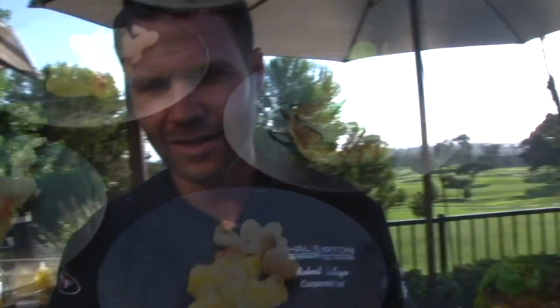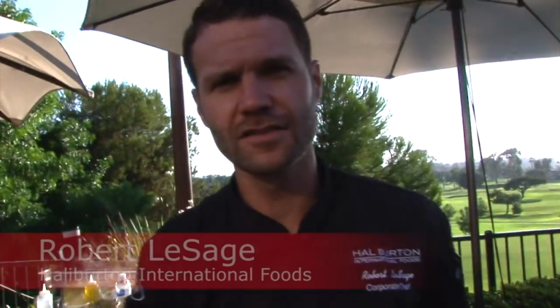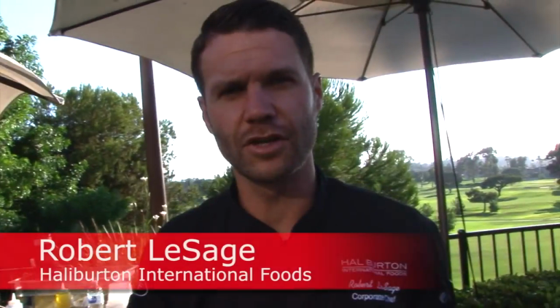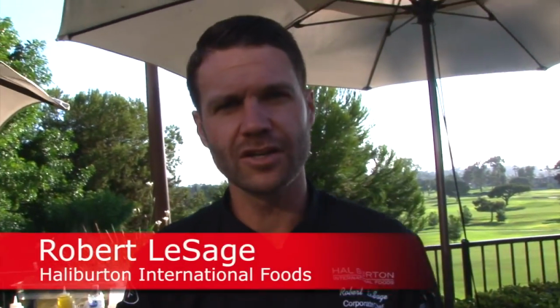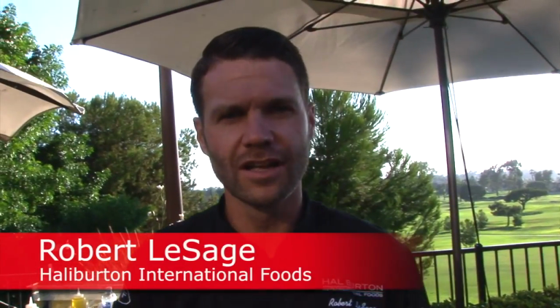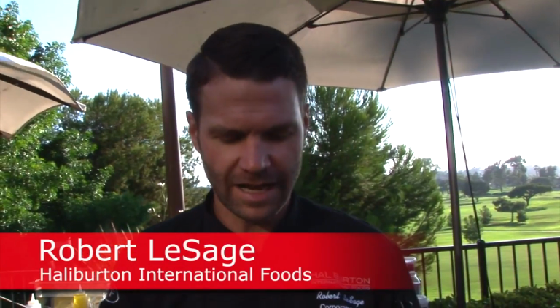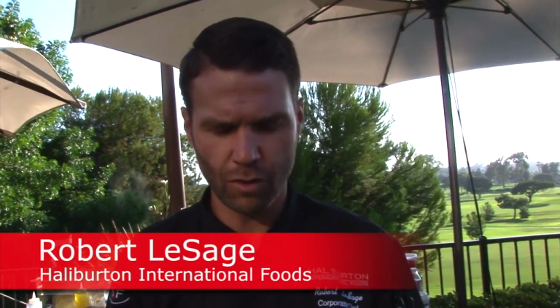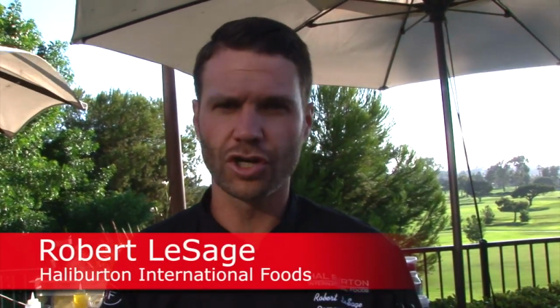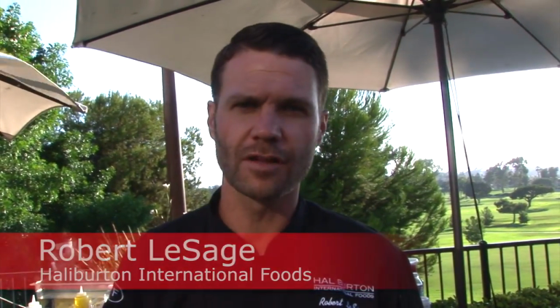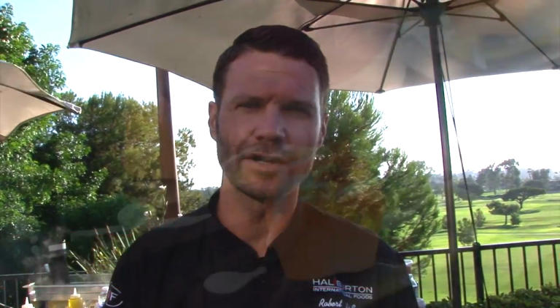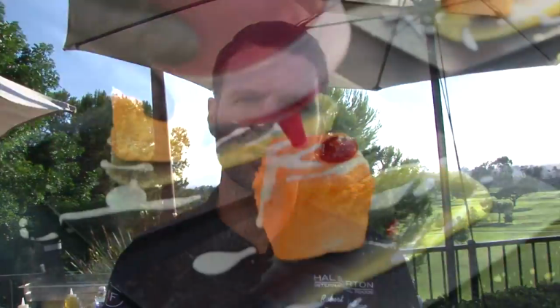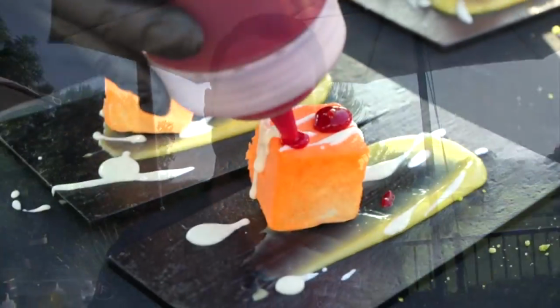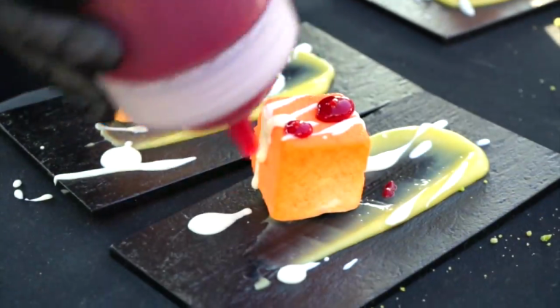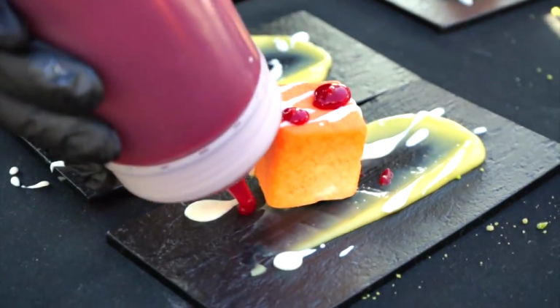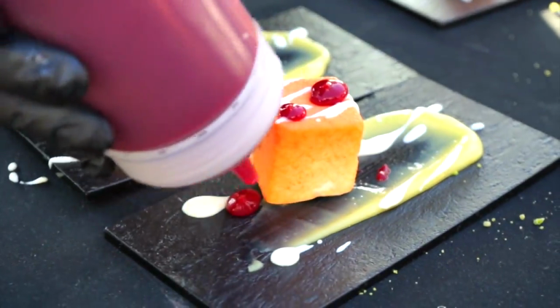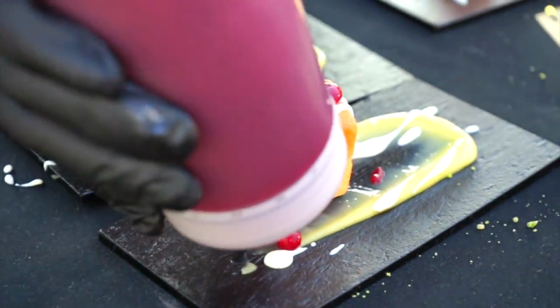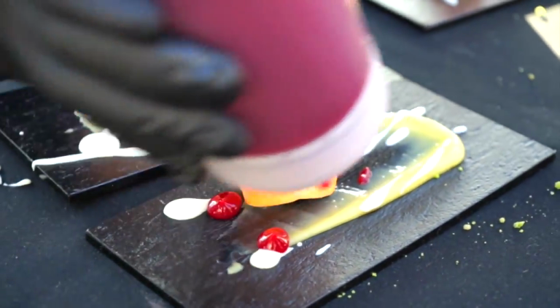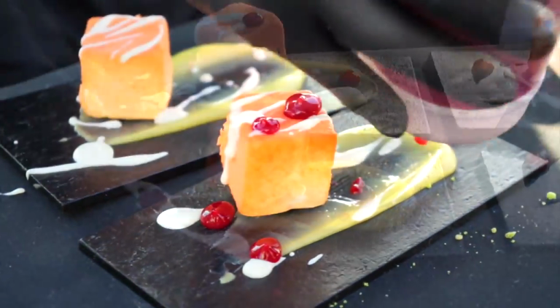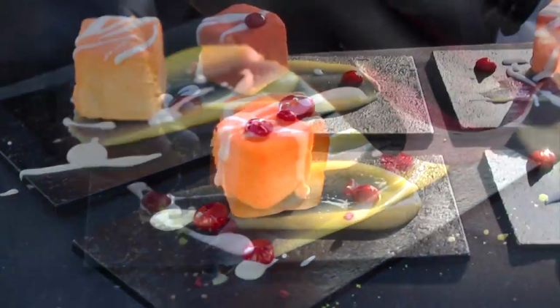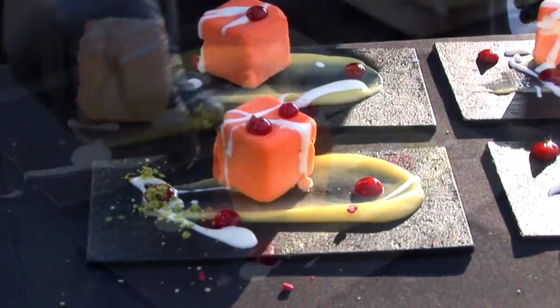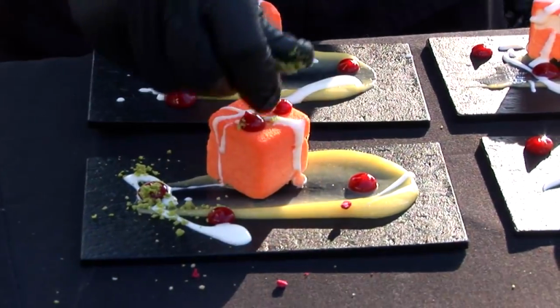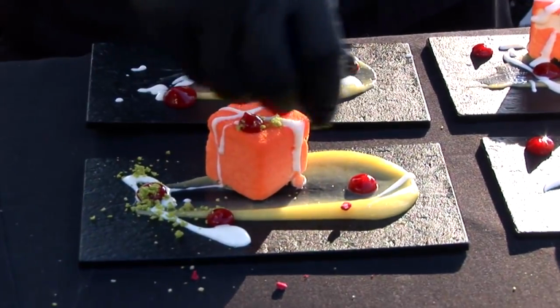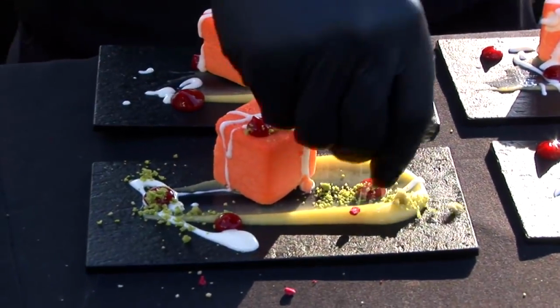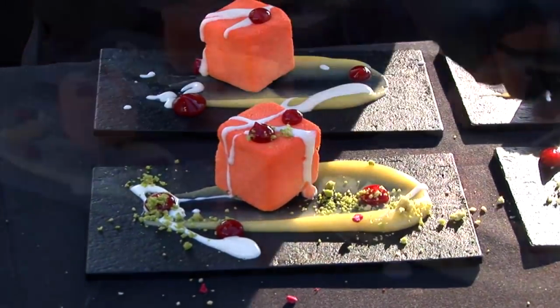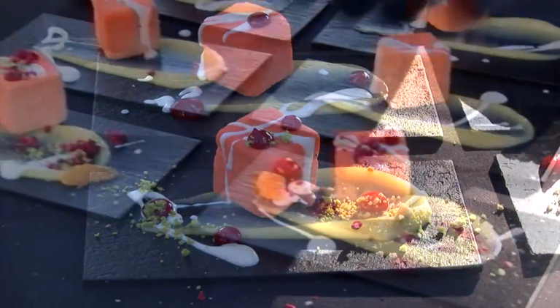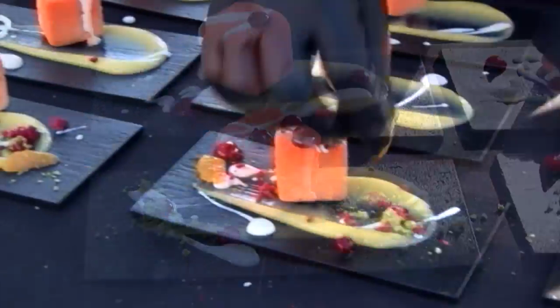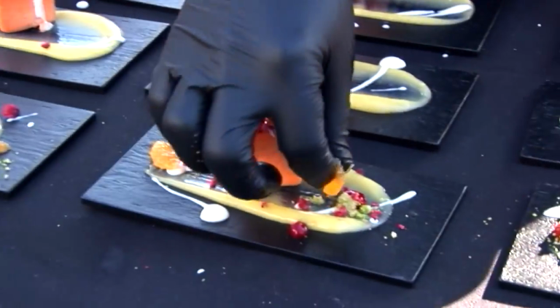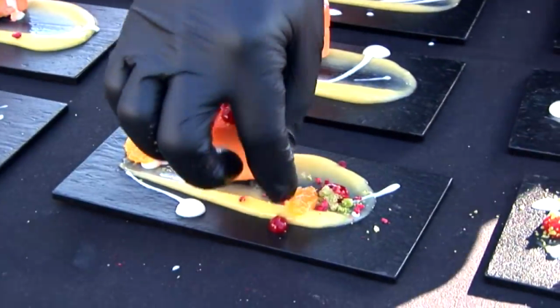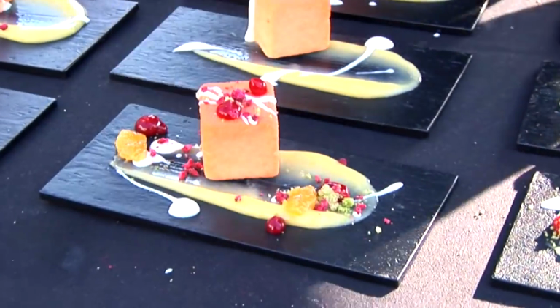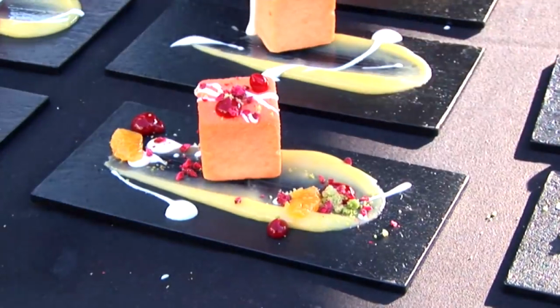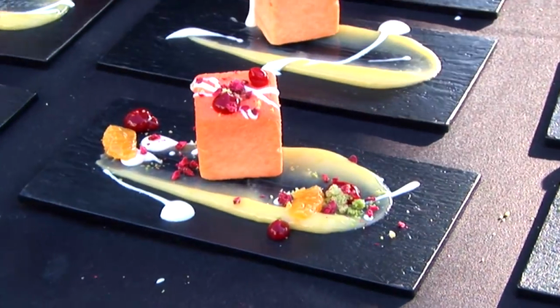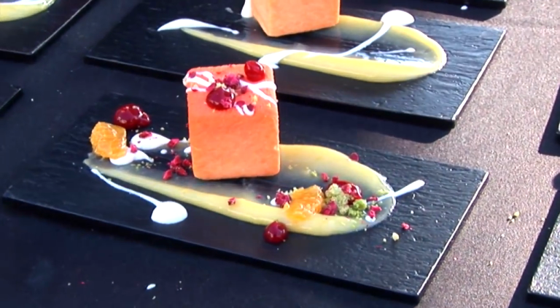This is the creamsicle. It has a mandarin orange curd, a raspberry yuzu gel, a white chocolate sauce, a pistachio matcha crumble, and a little bit of freeze-dried raspberries.